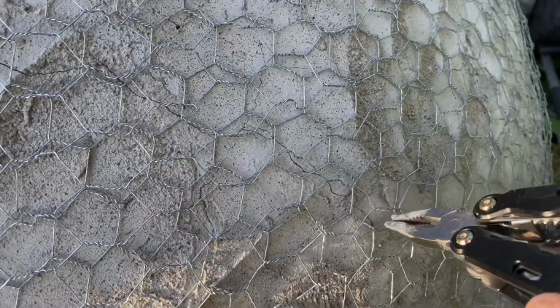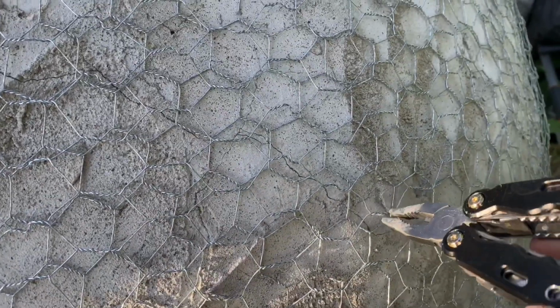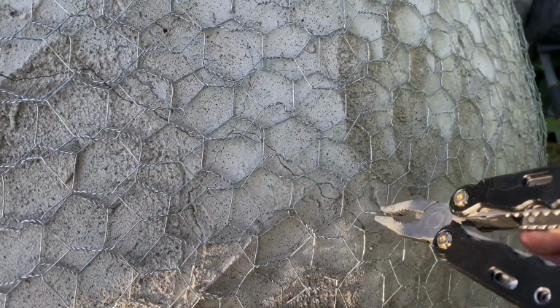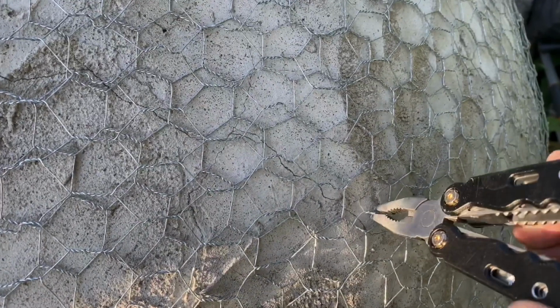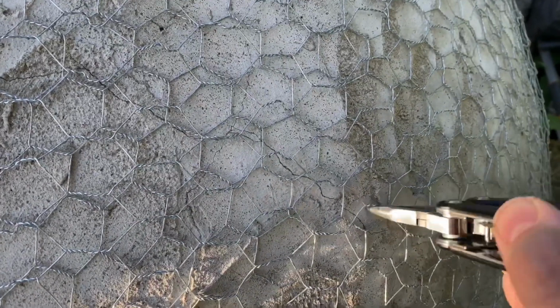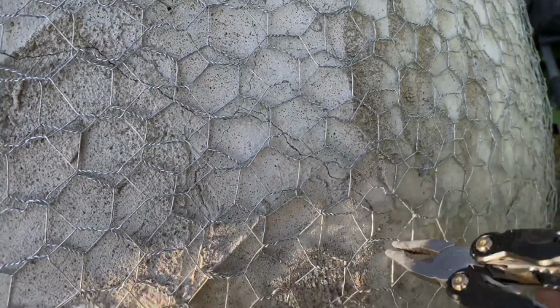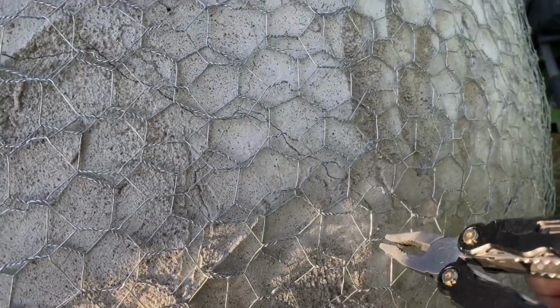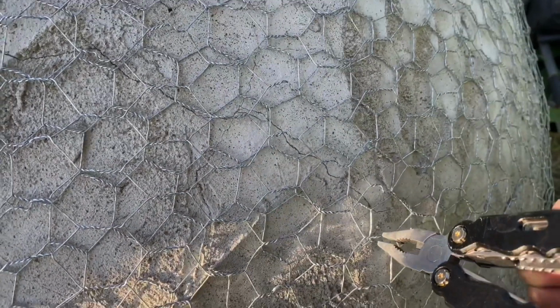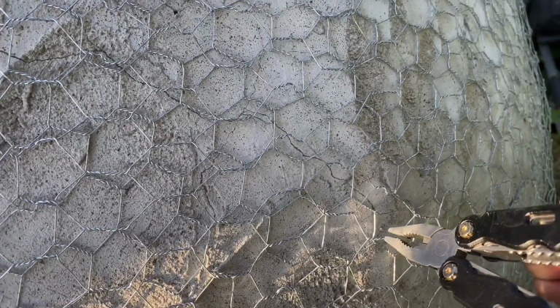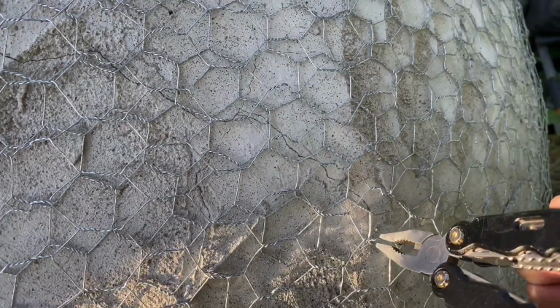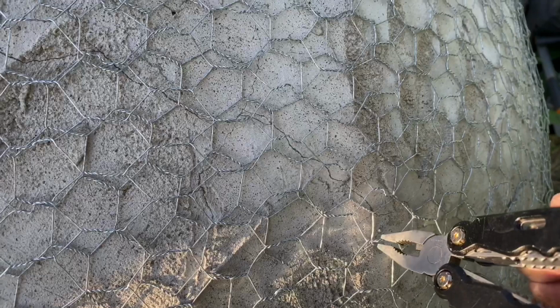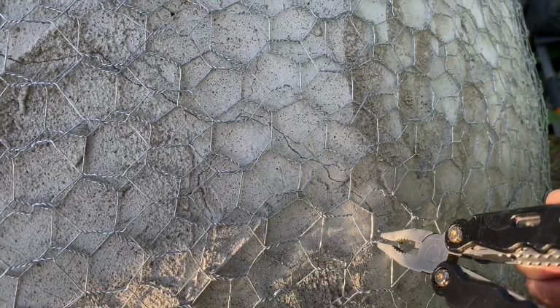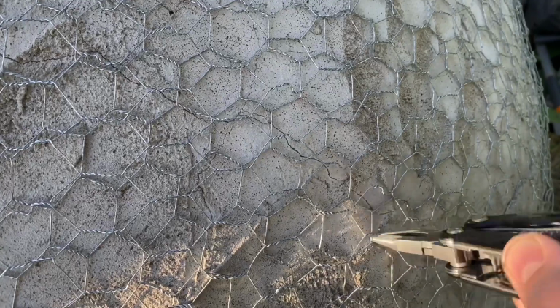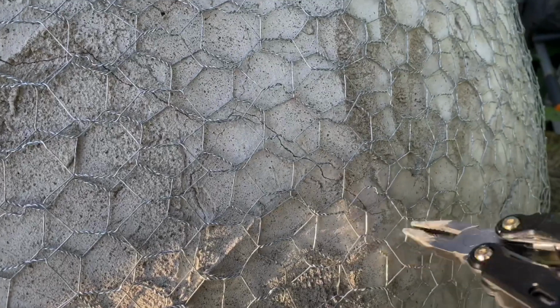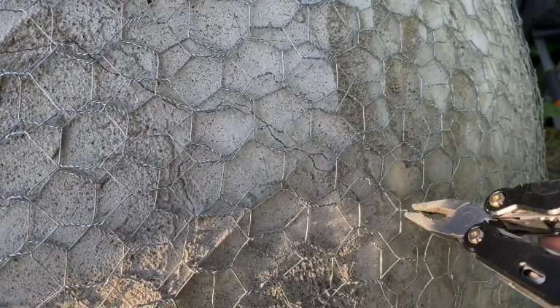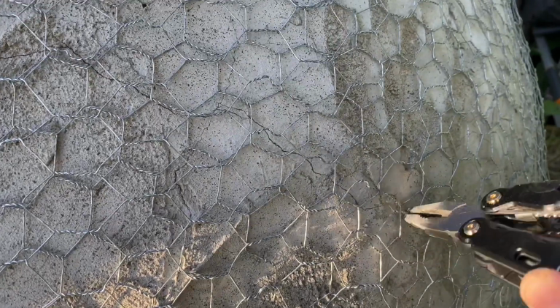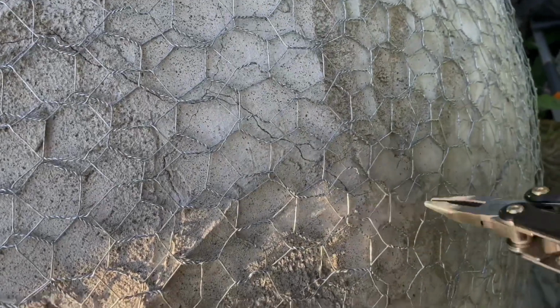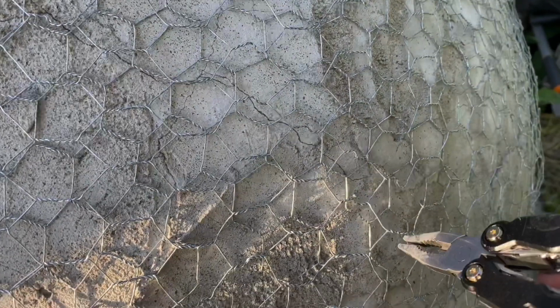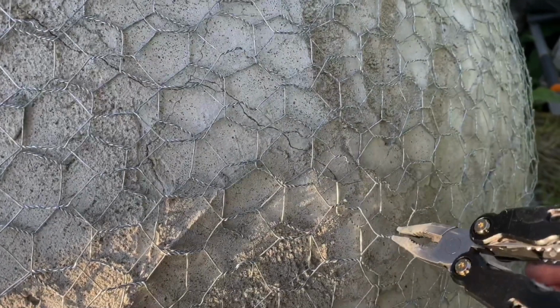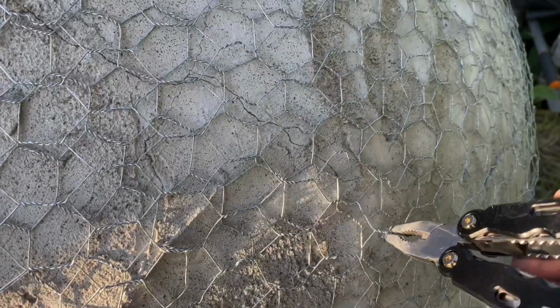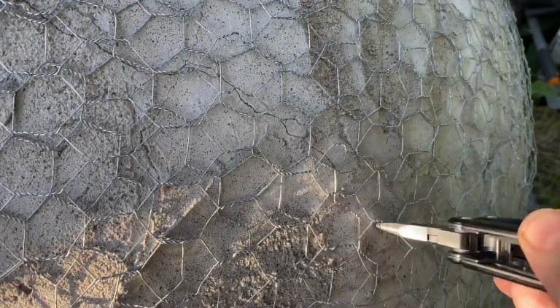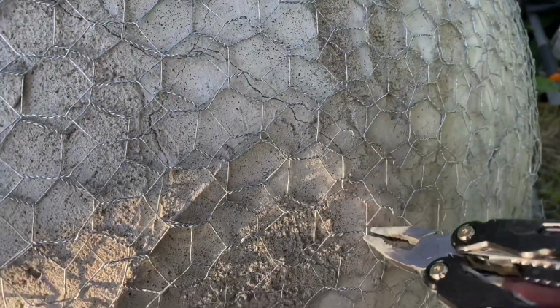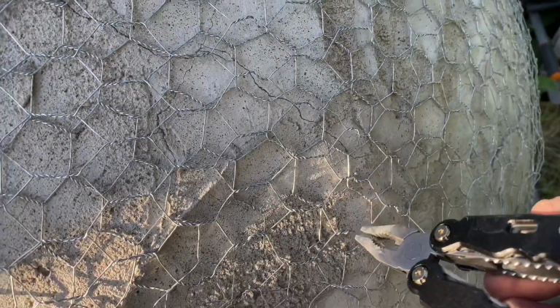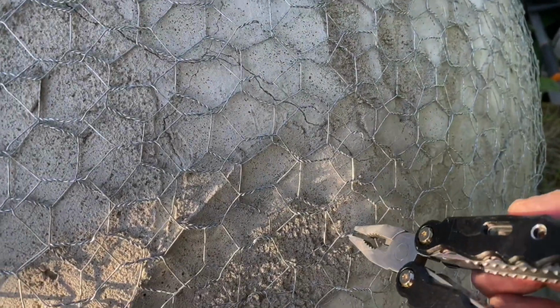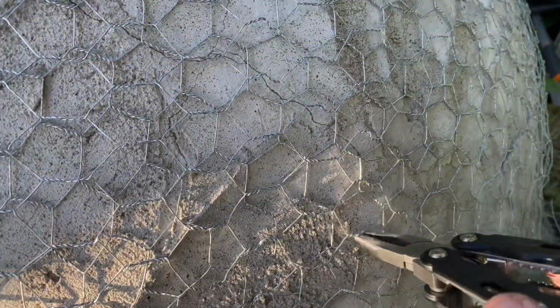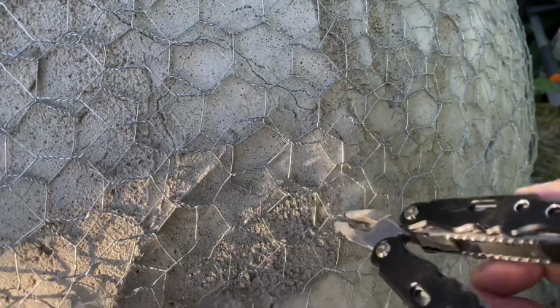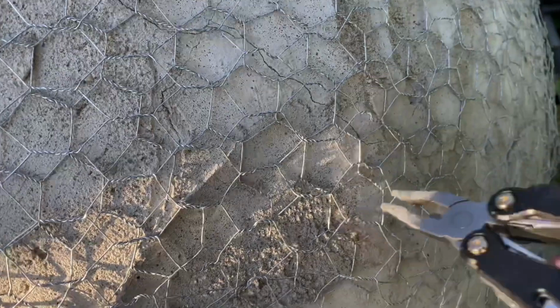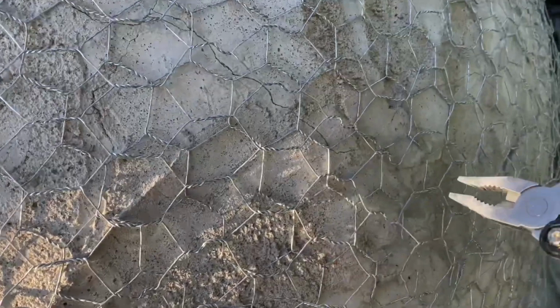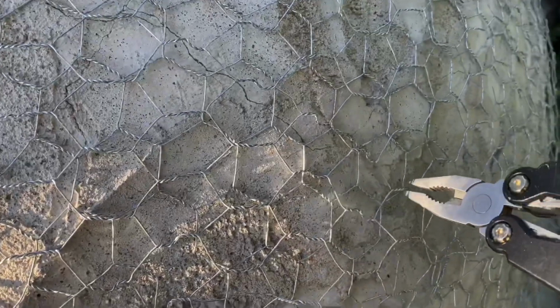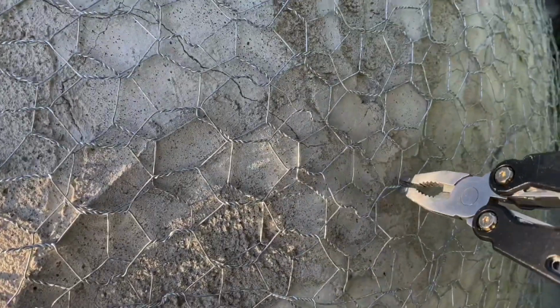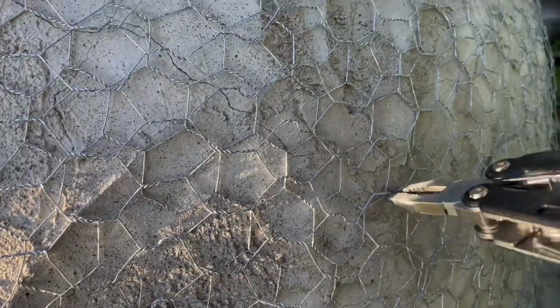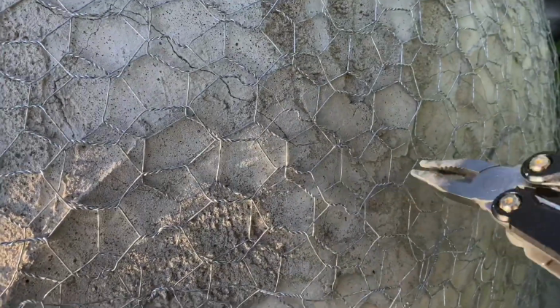We're continuing to smooth out the net, just working area by area. Once we get a nice large patch done, we can proceed with covering that with another layer of cement.